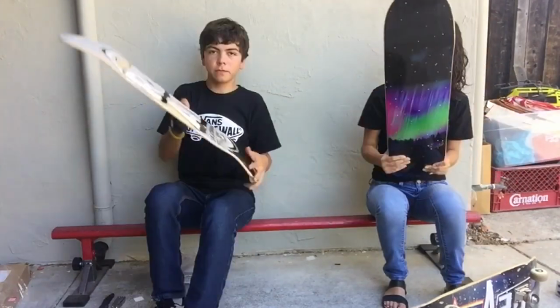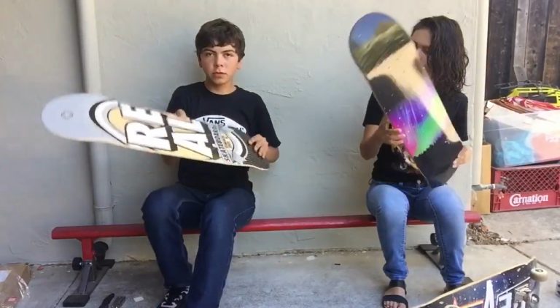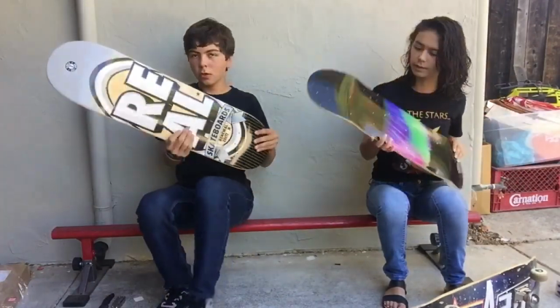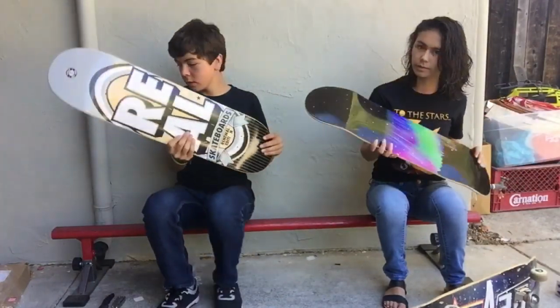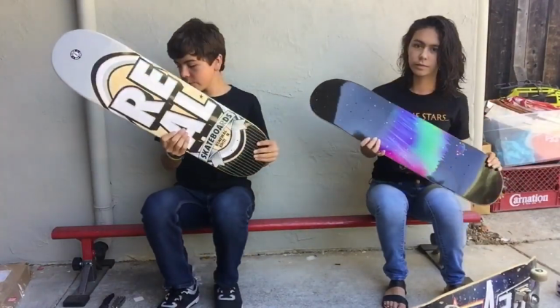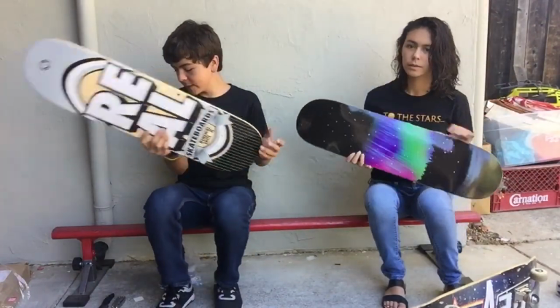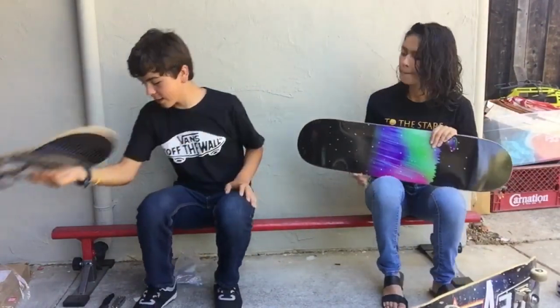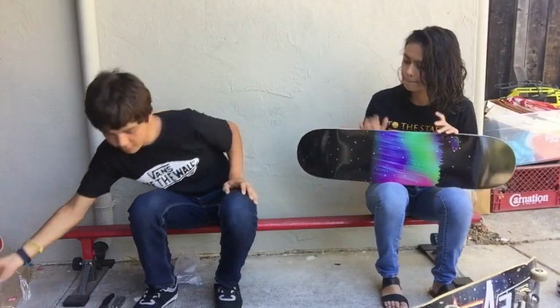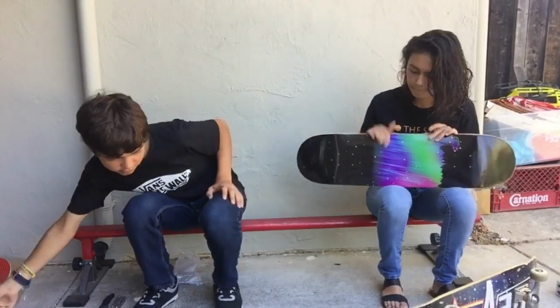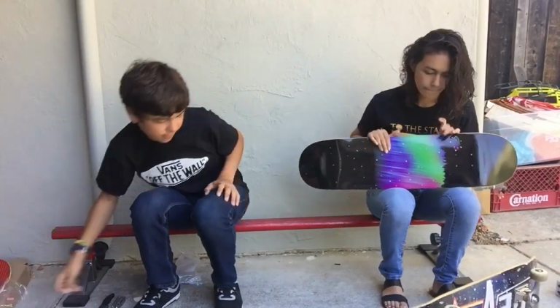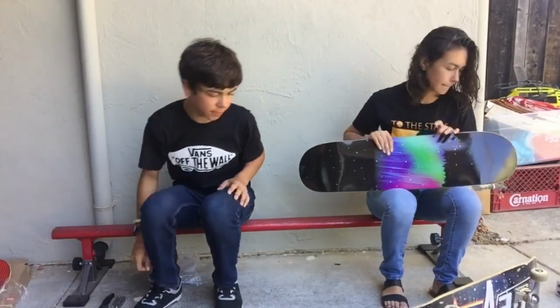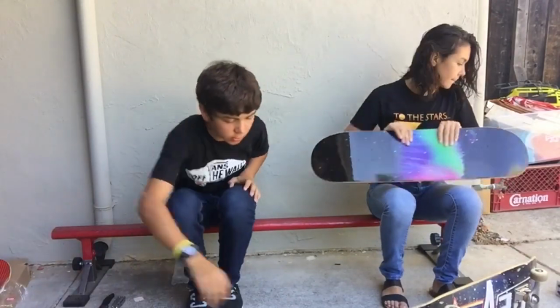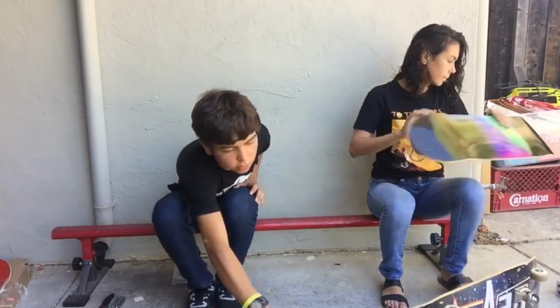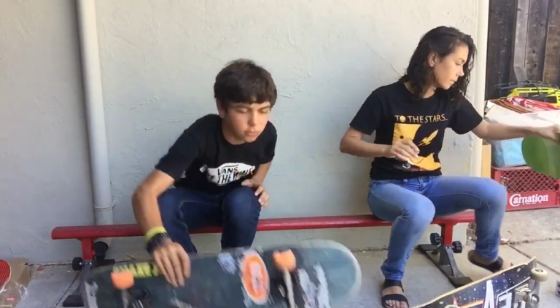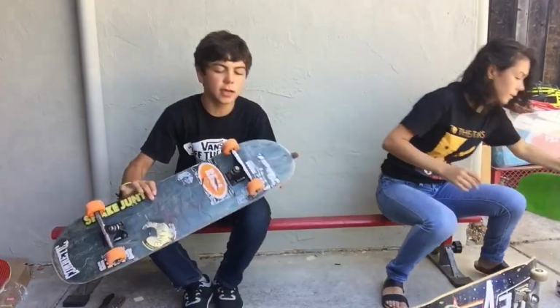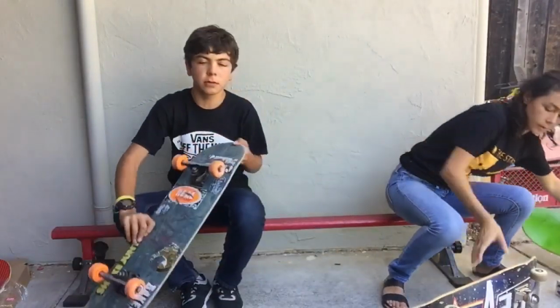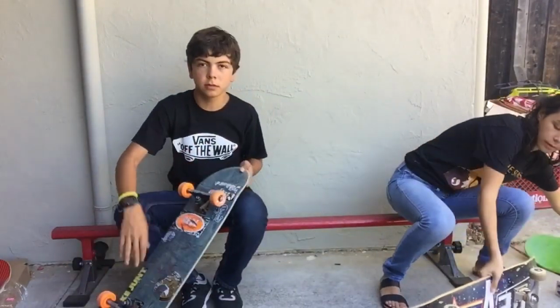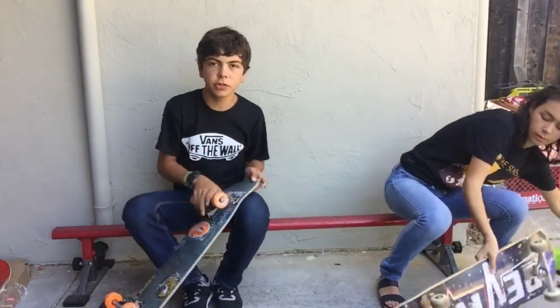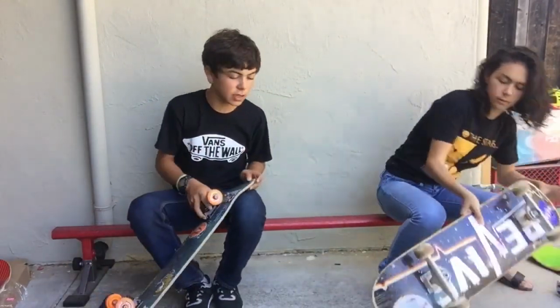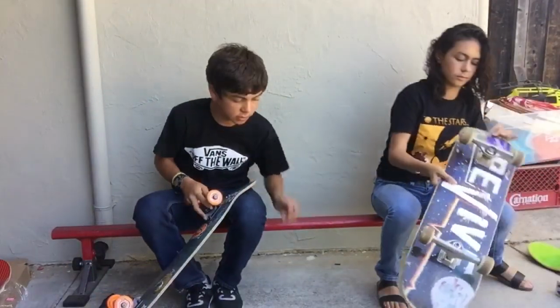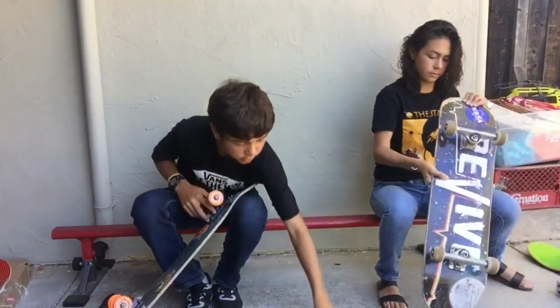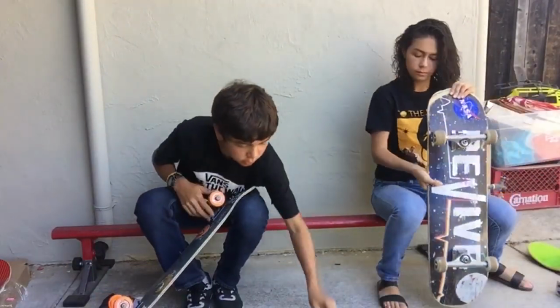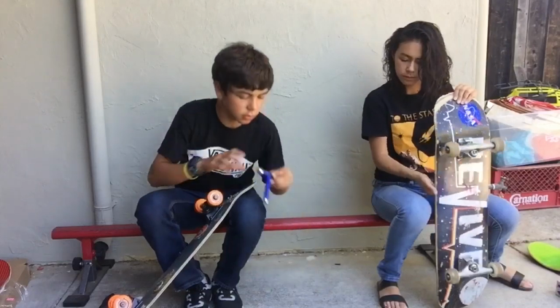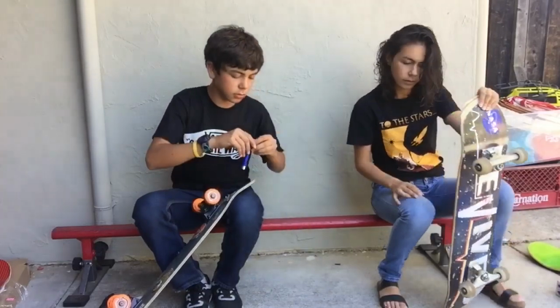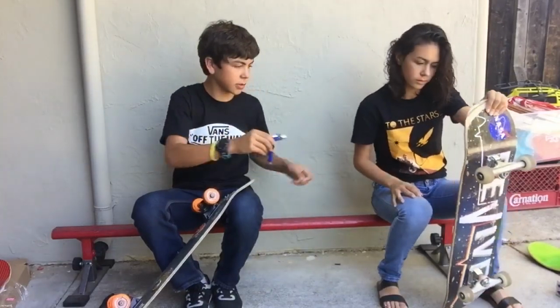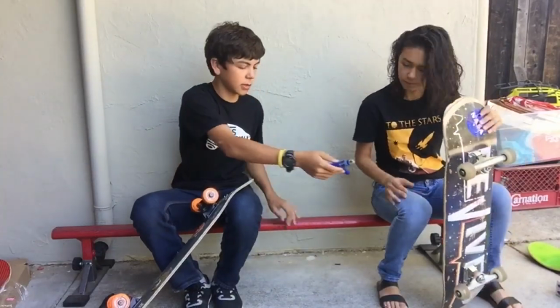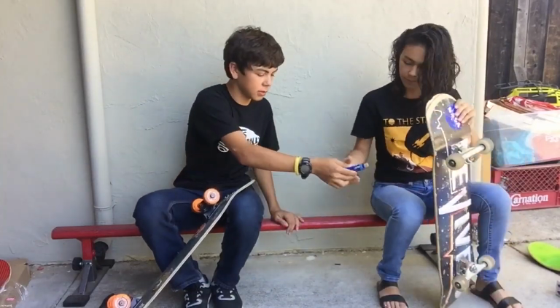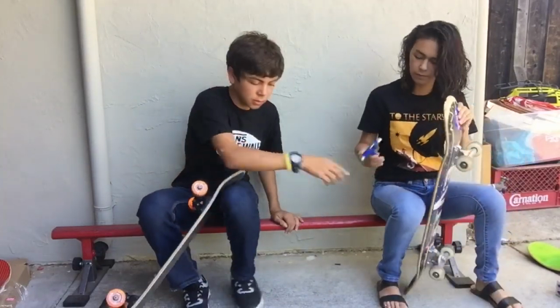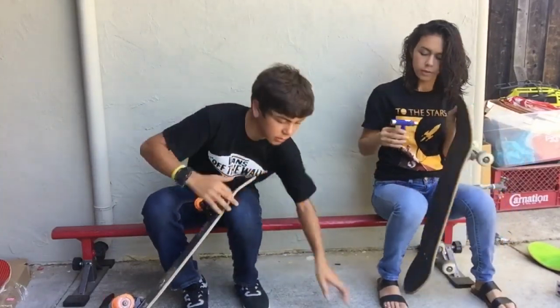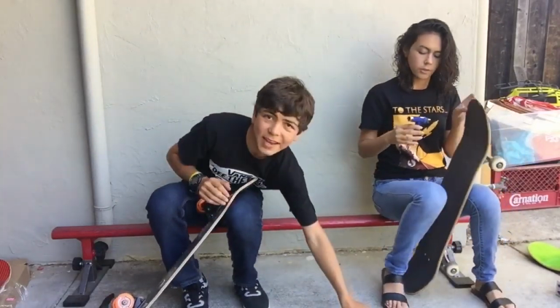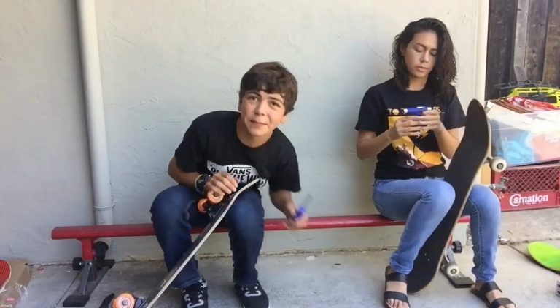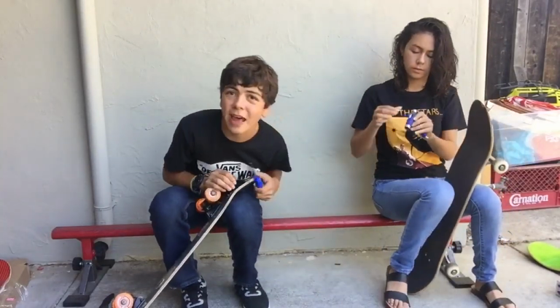So we should probably take stuff off our old skateboards, which always sucks. So here we go to a time-lapse of that.